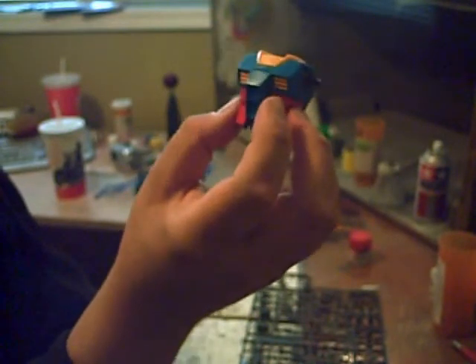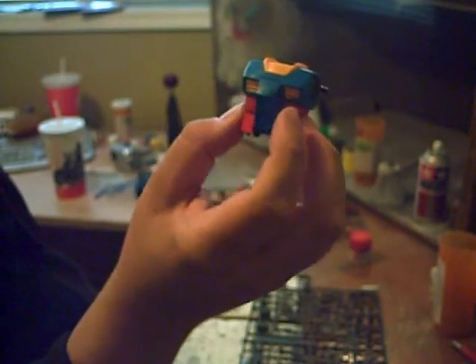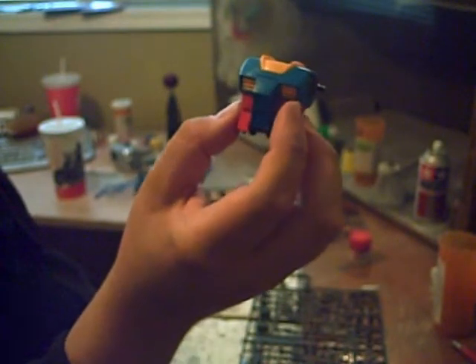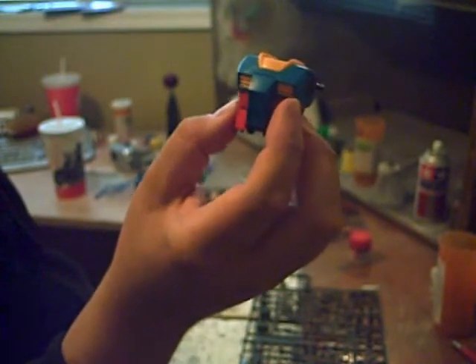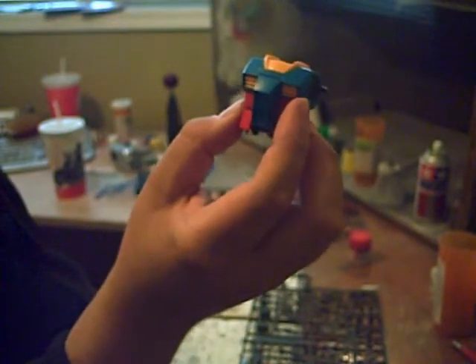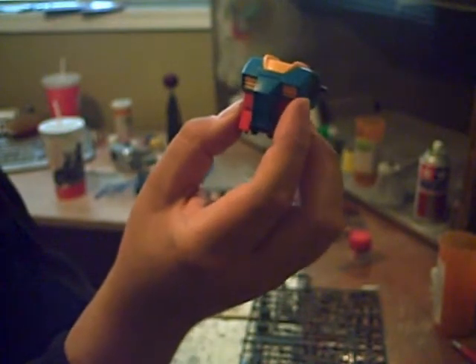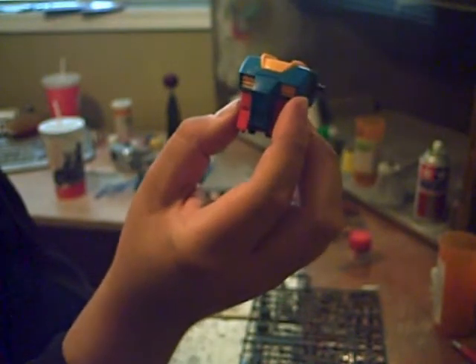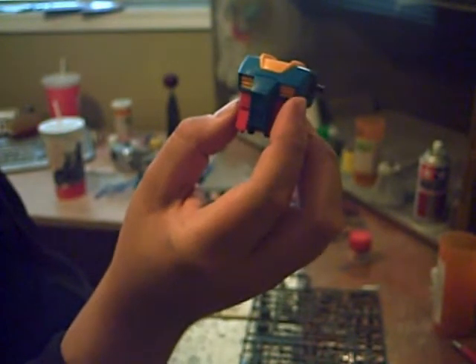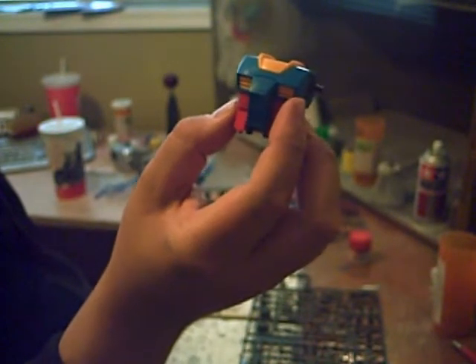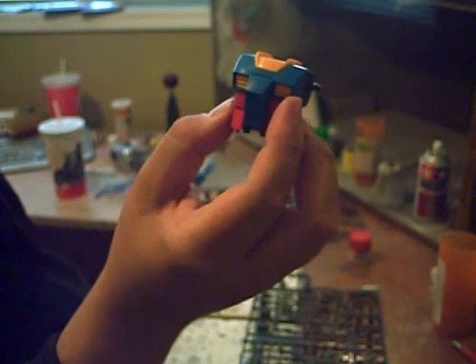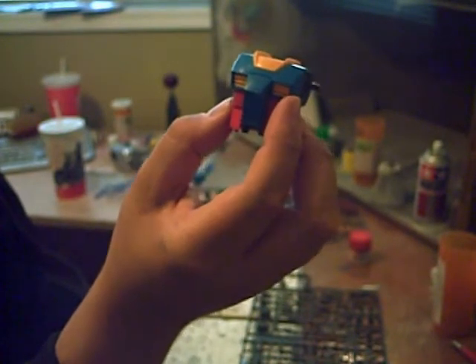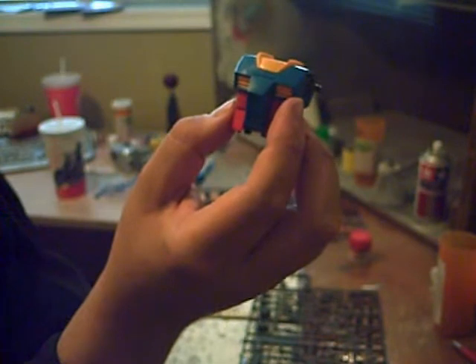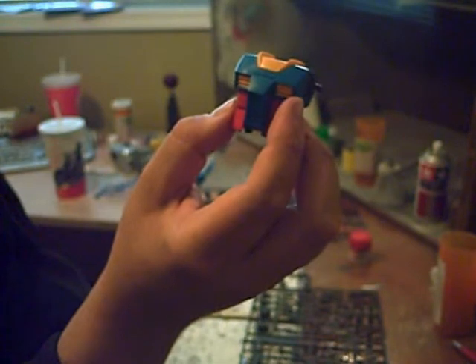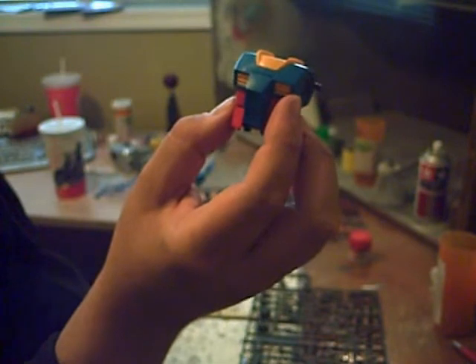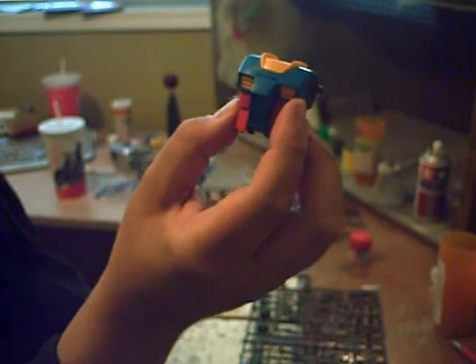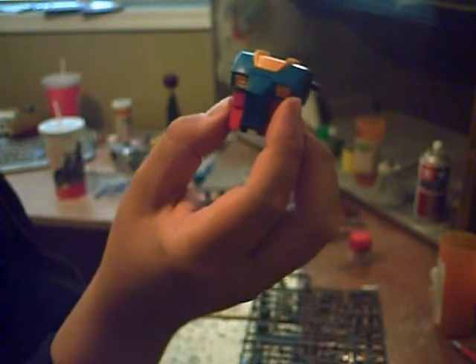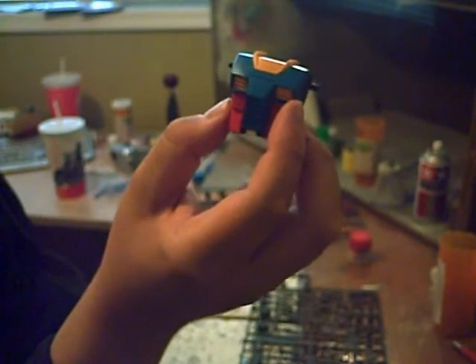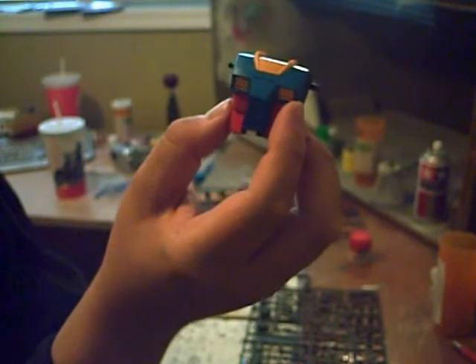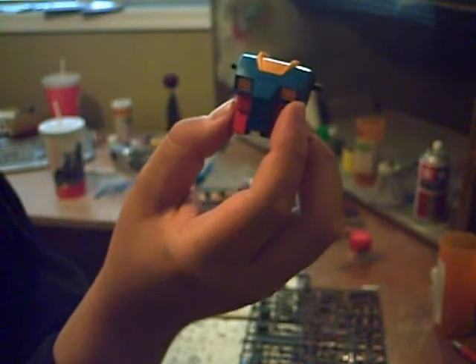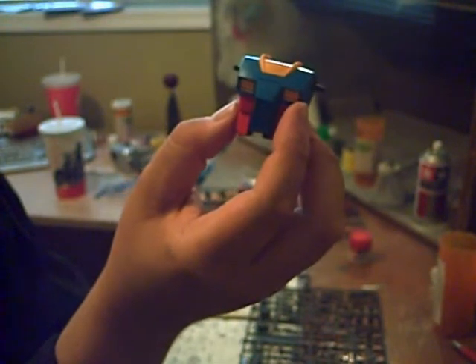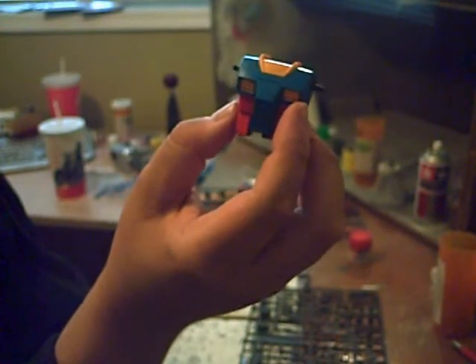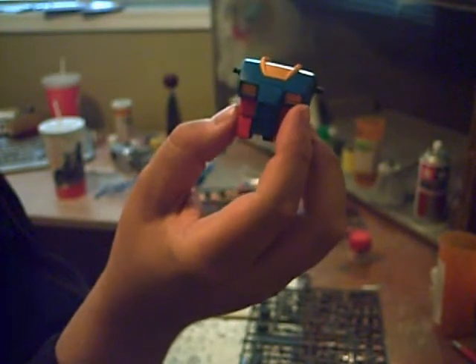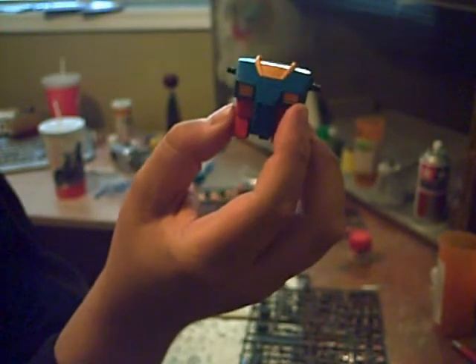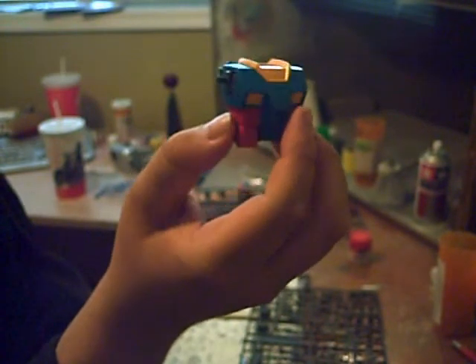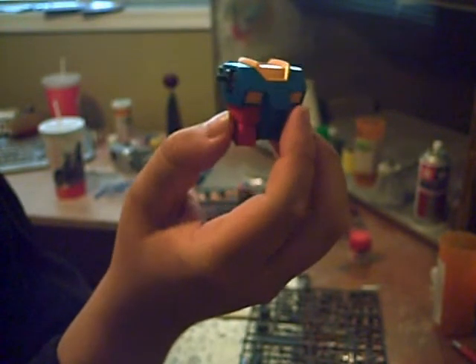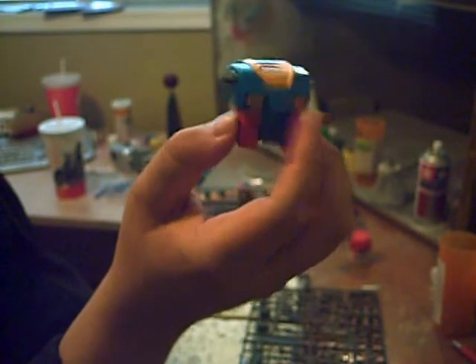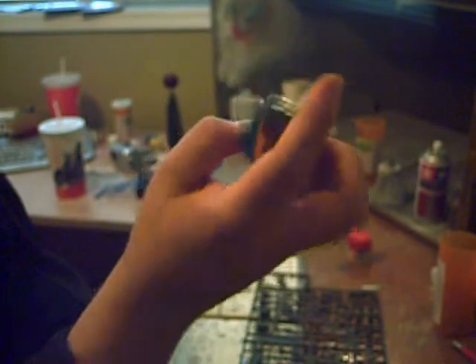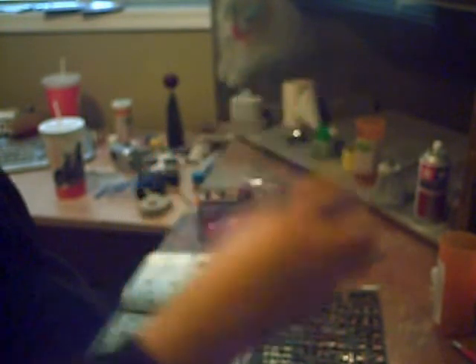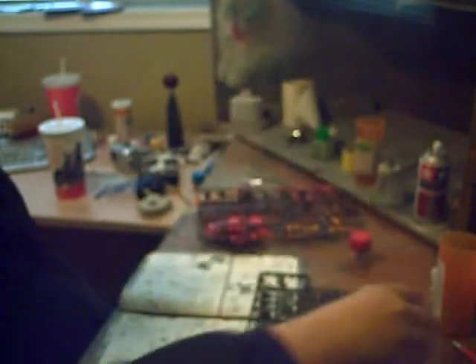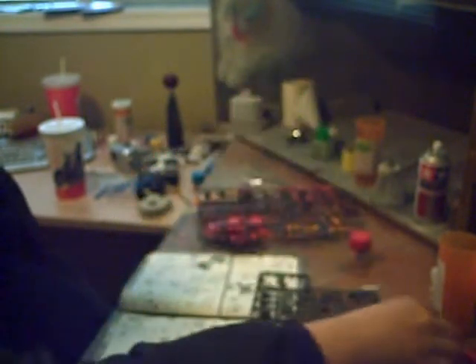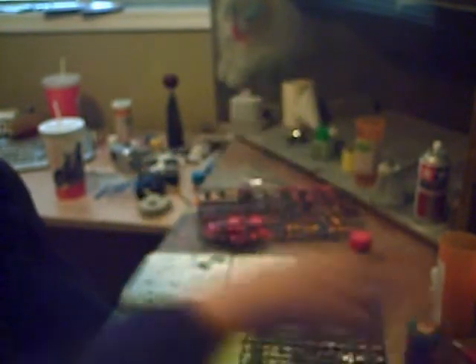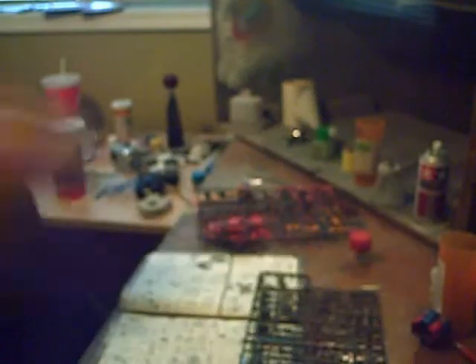Next up will be the head, so you'll be able to see how the eyes work once that's all finished. Stay tuned.